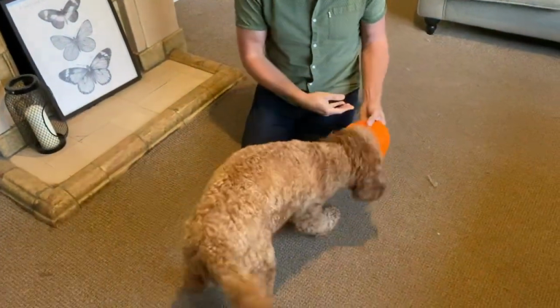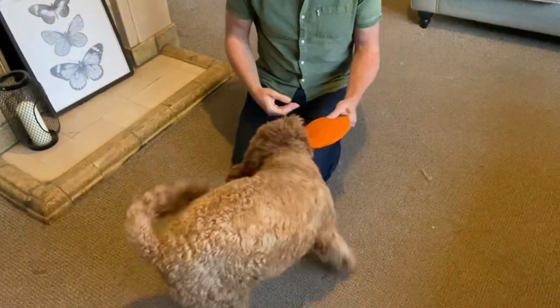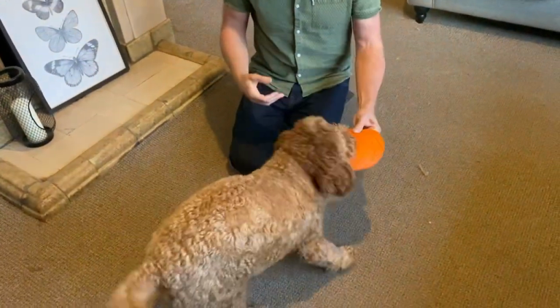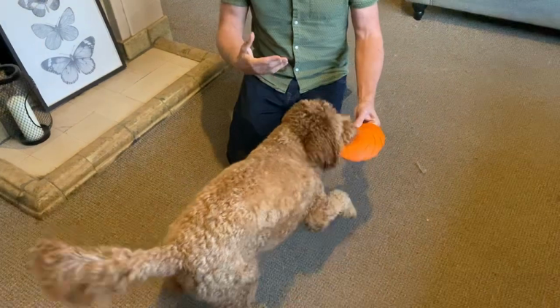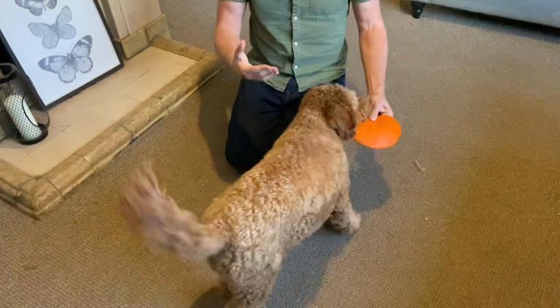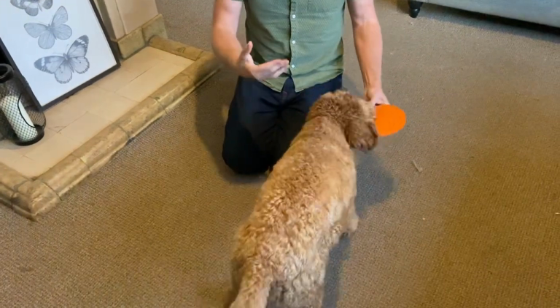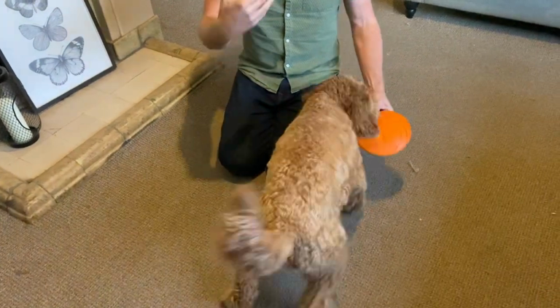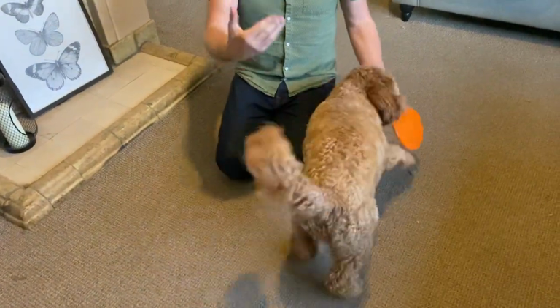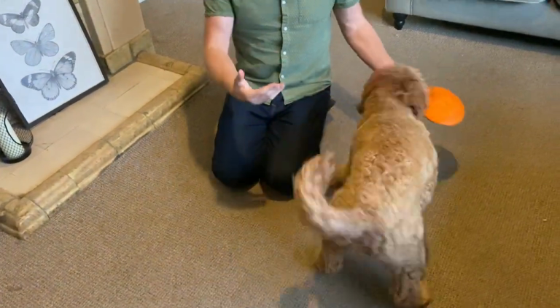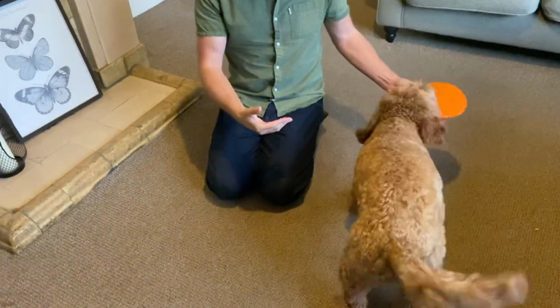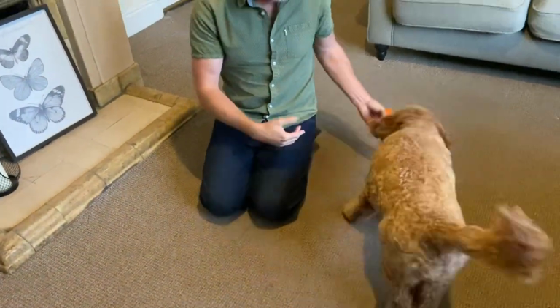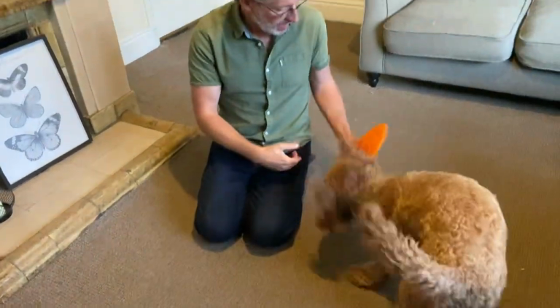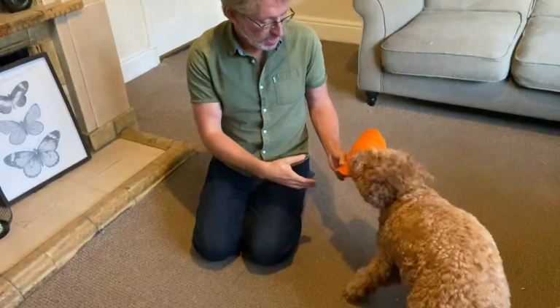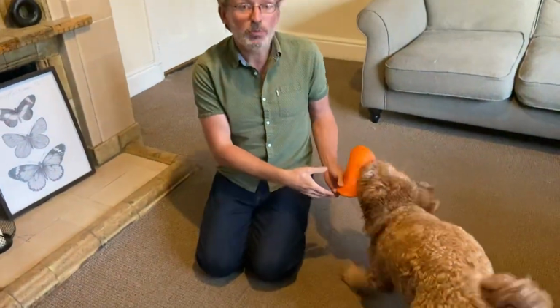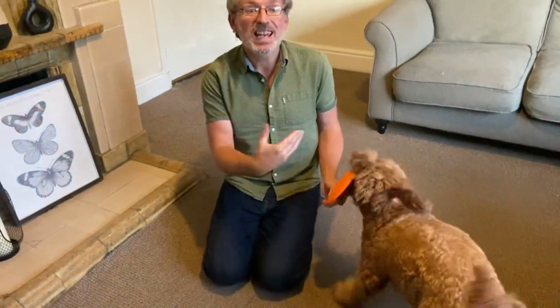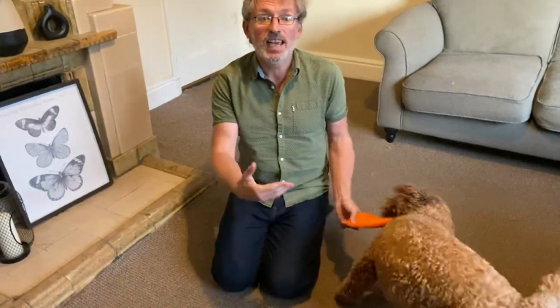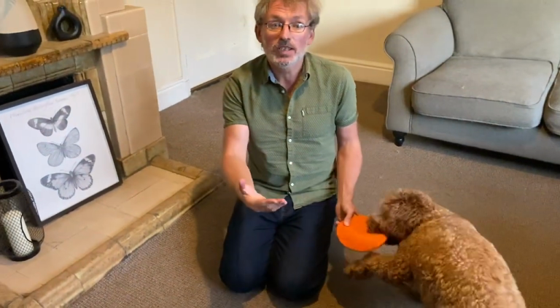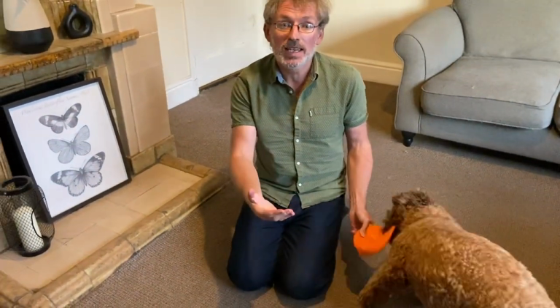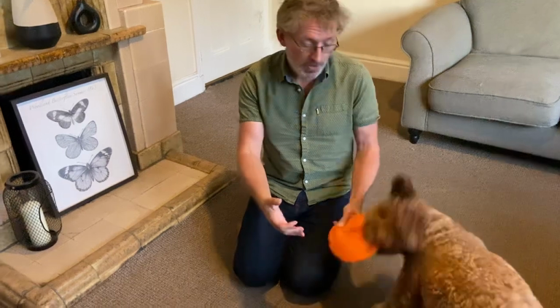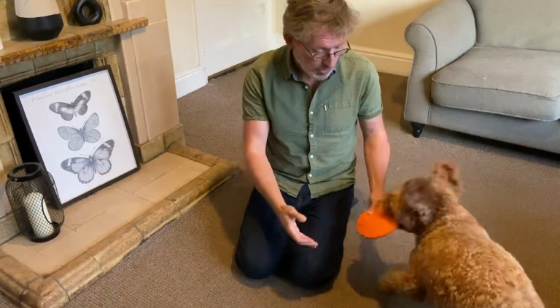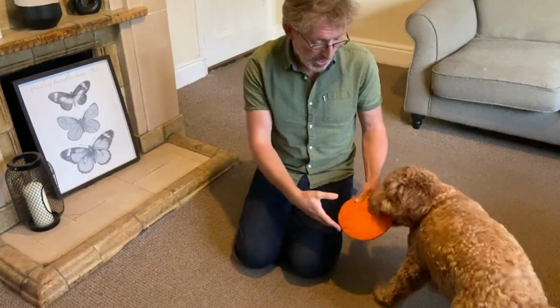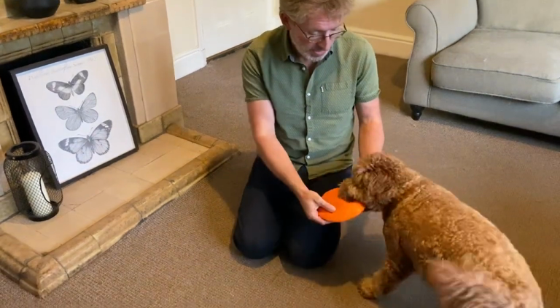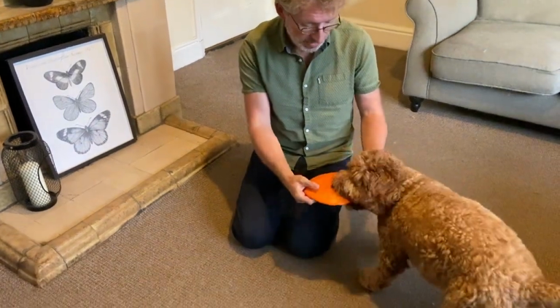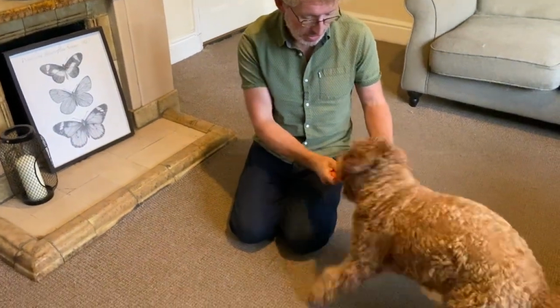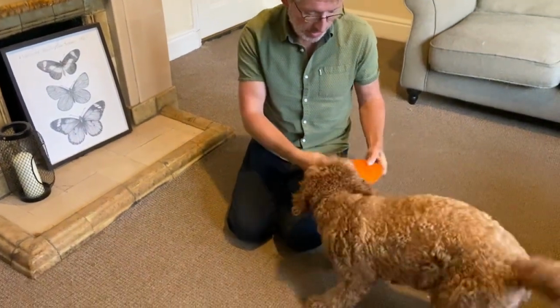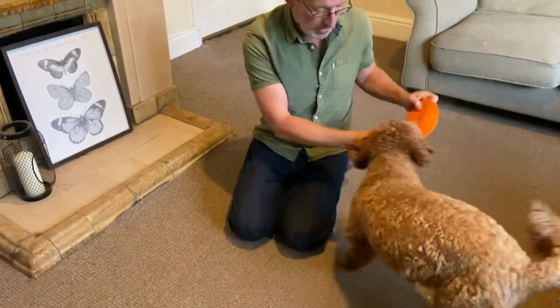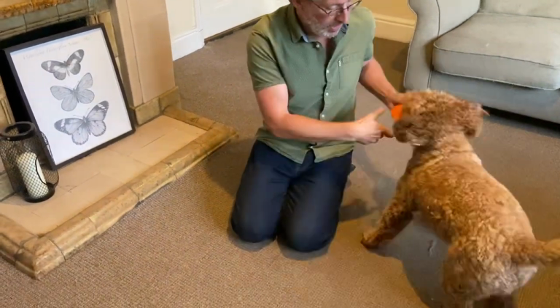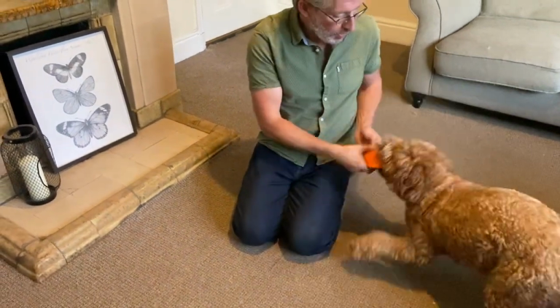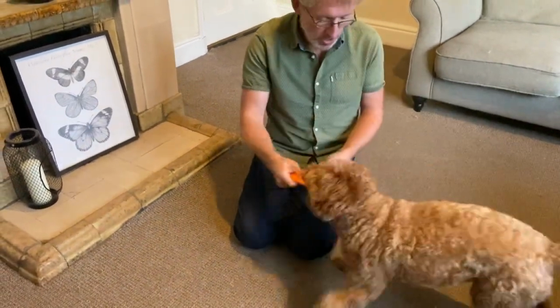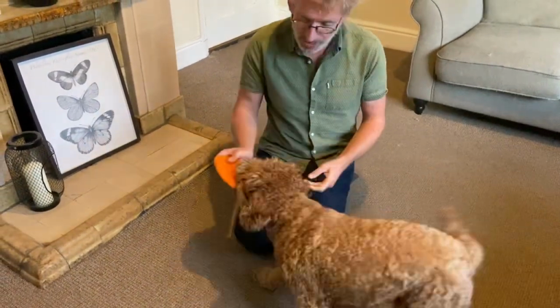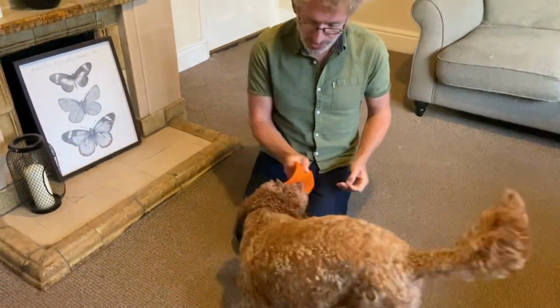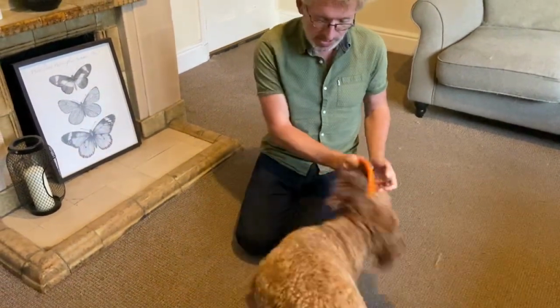We did 'take it' because it's similar to actually catching the frisbee — it's a really similar idea. You're sort of presenting it for her to take it. That works really well as a second stage. Now we want to work on the actual catch itself.